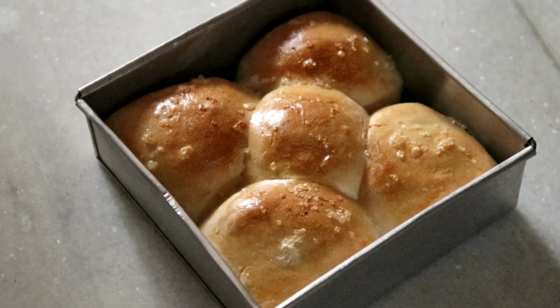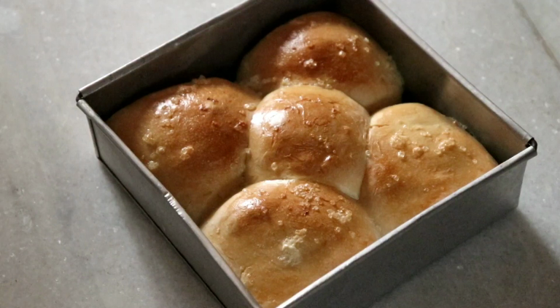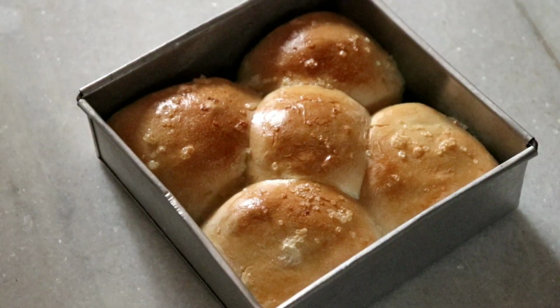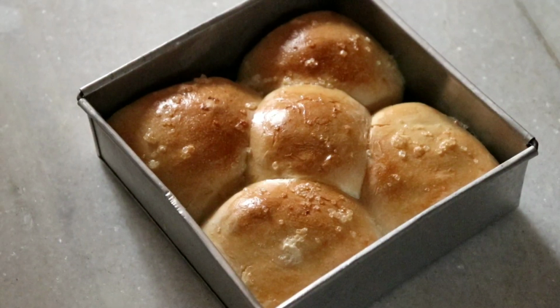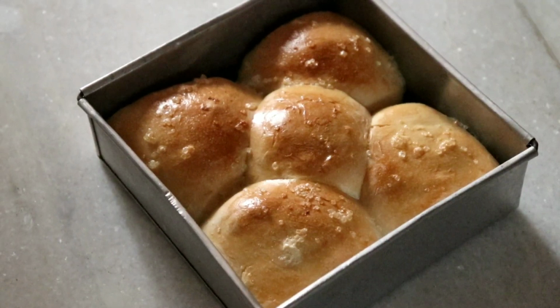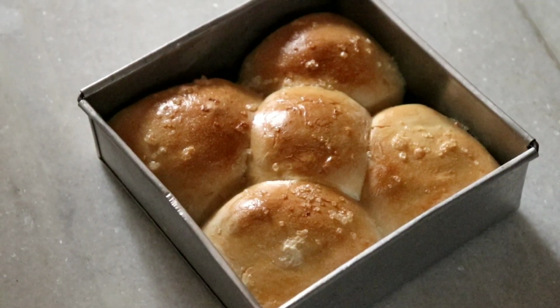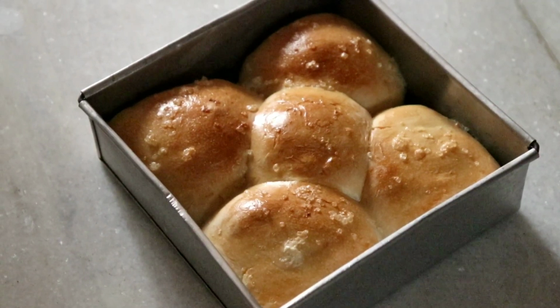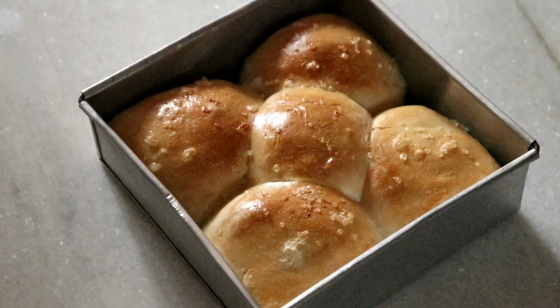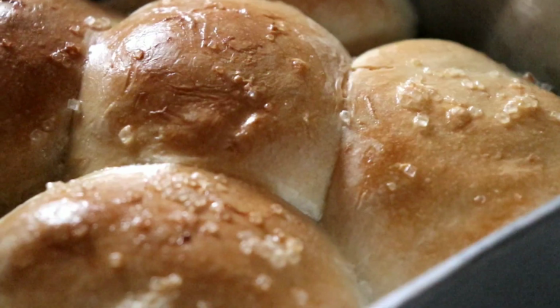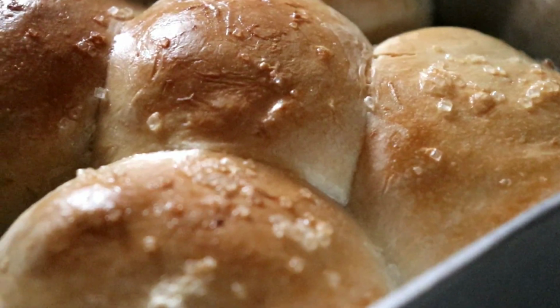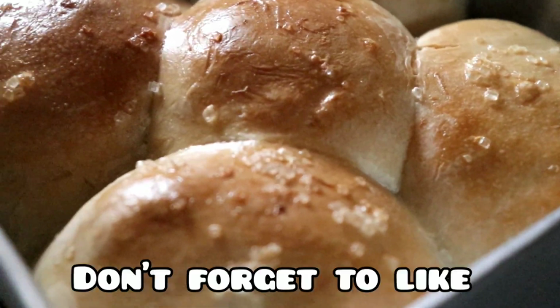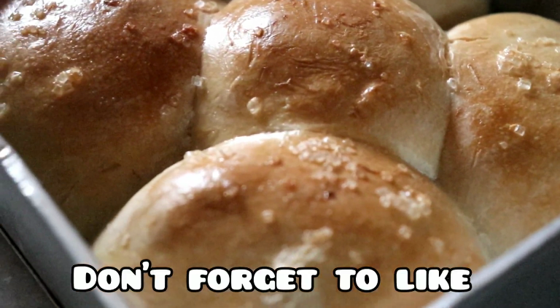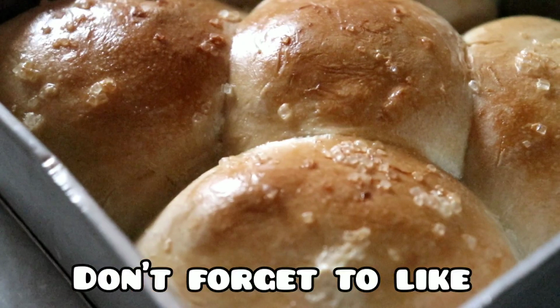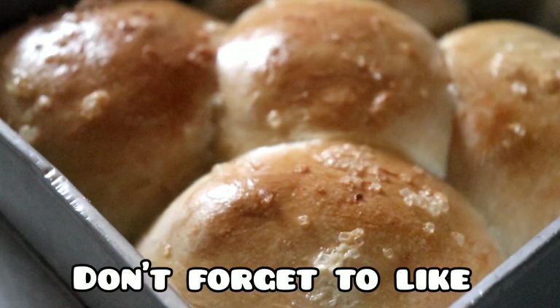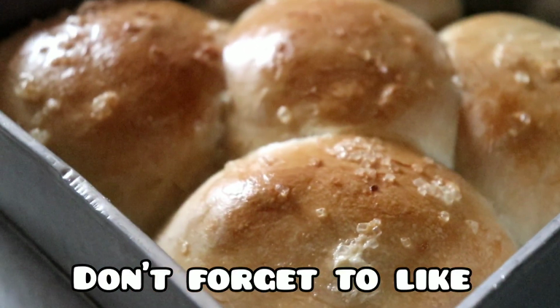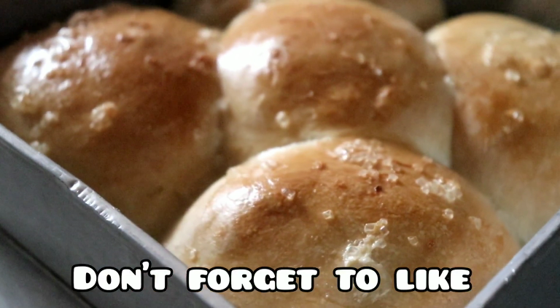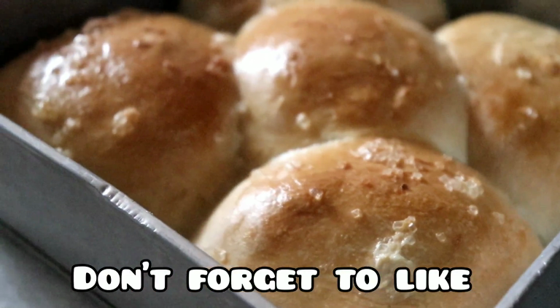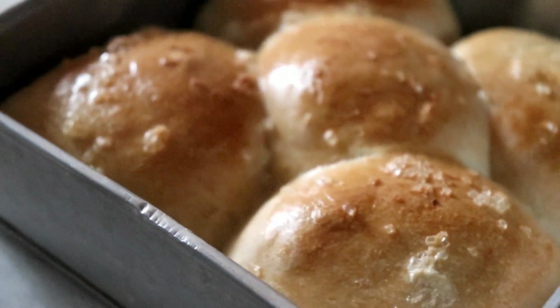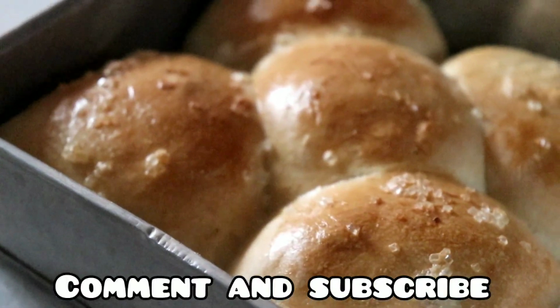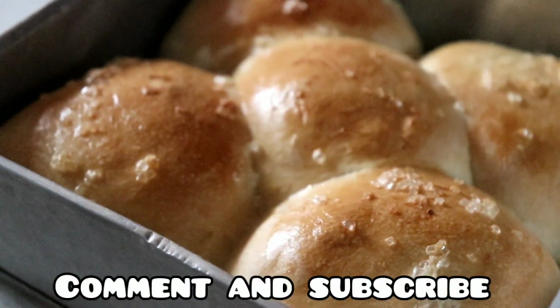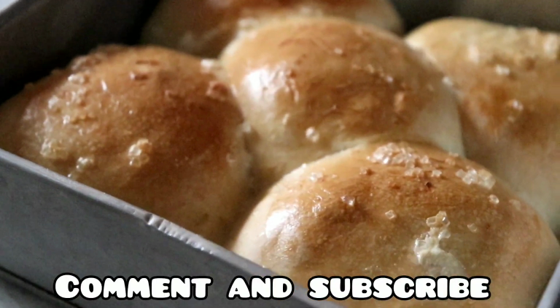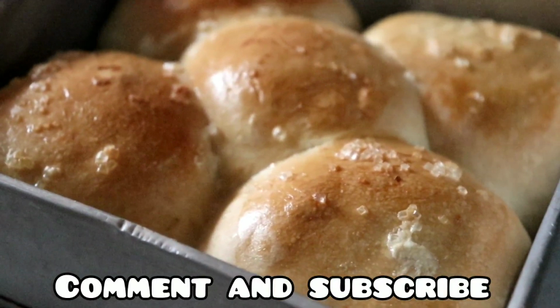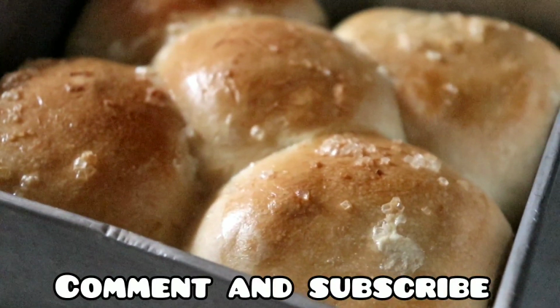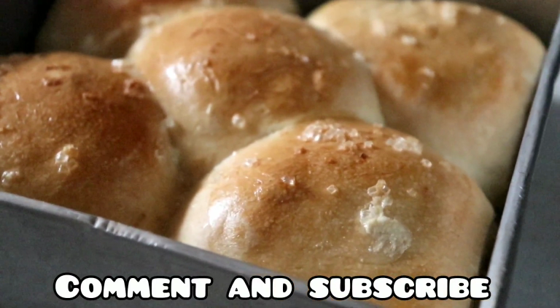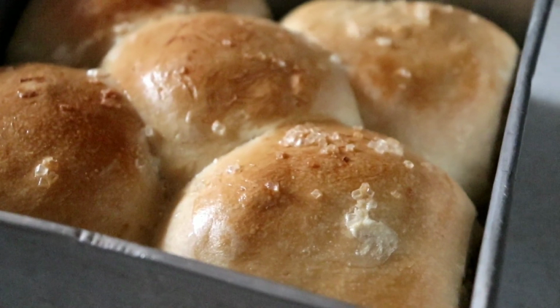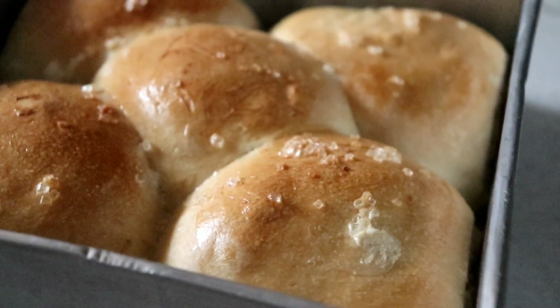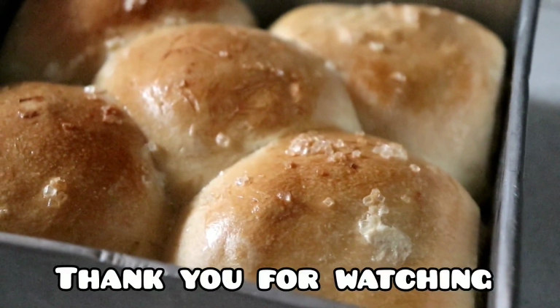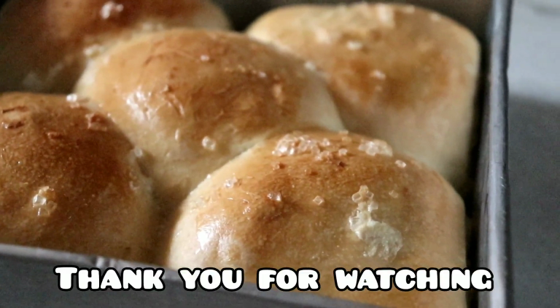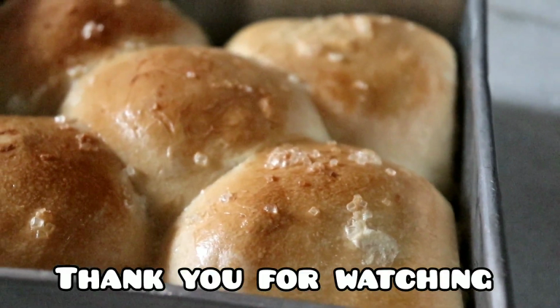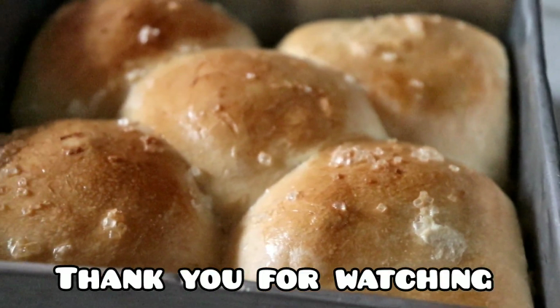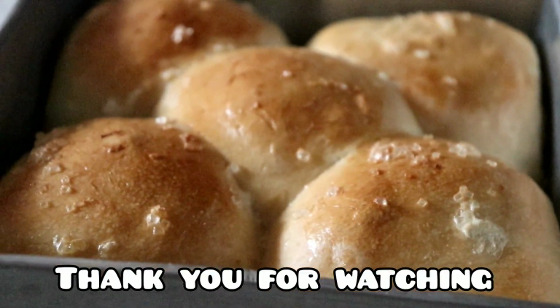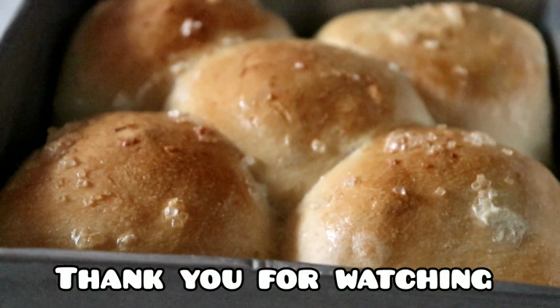You can serve it with chai as well. I hope you liked this video. If you are new to my channel, please like, share, and subscribe. We'll meet again with a new video and a new recipe. Till then, bye bye and thank you so much for watching!